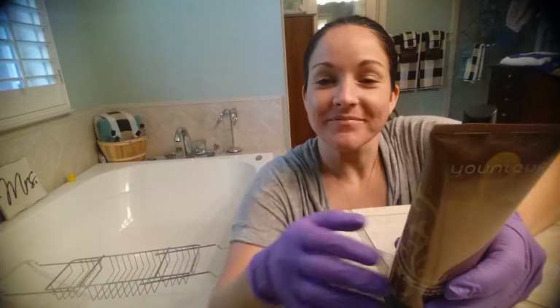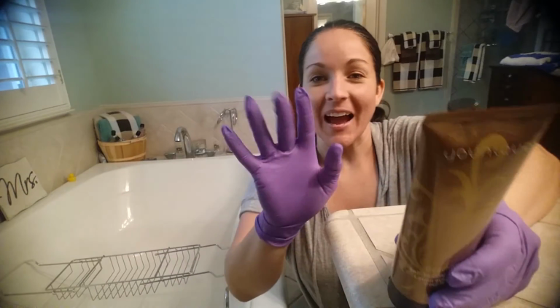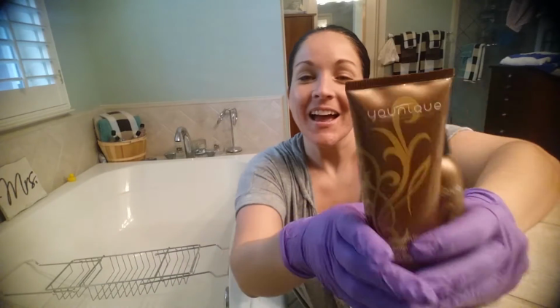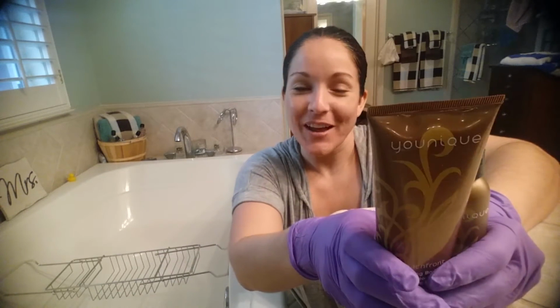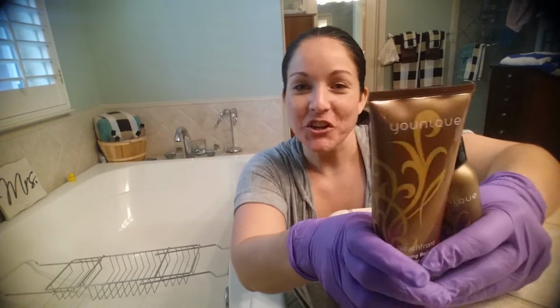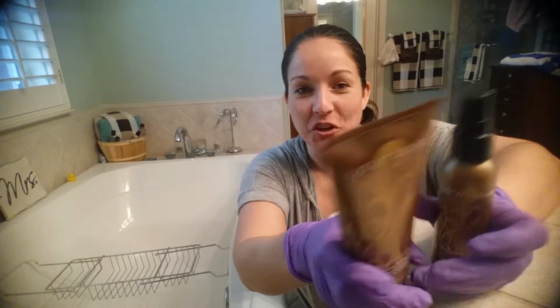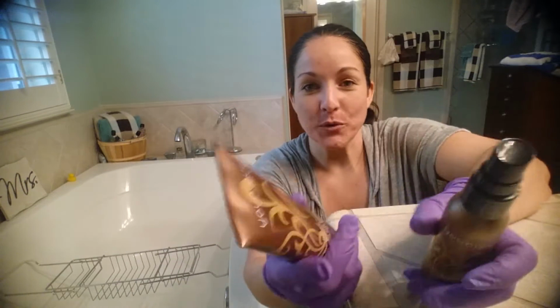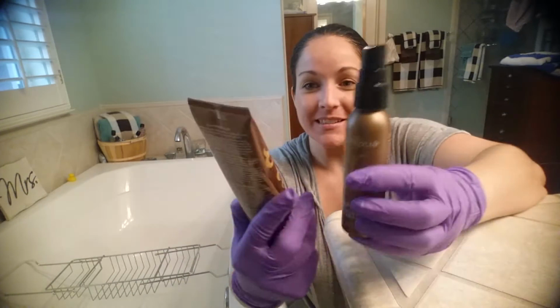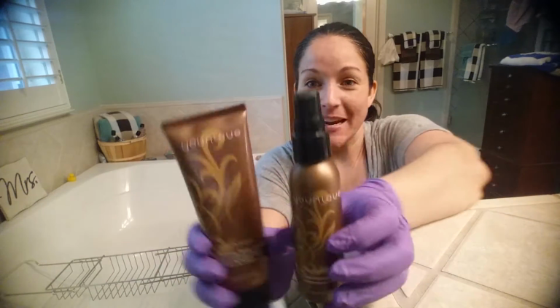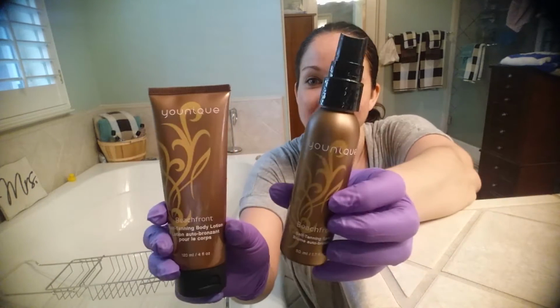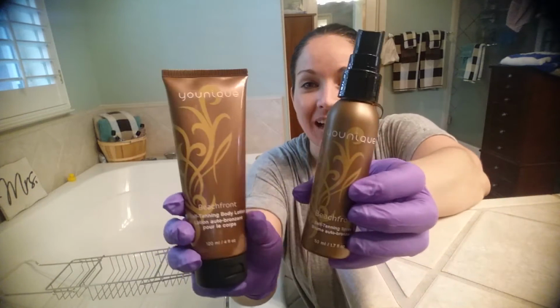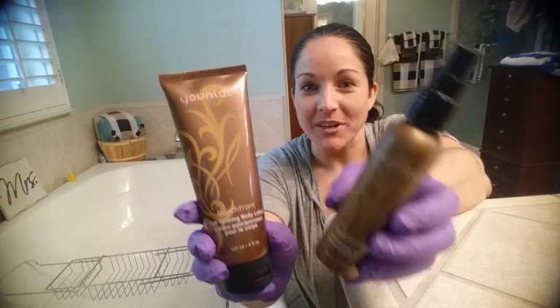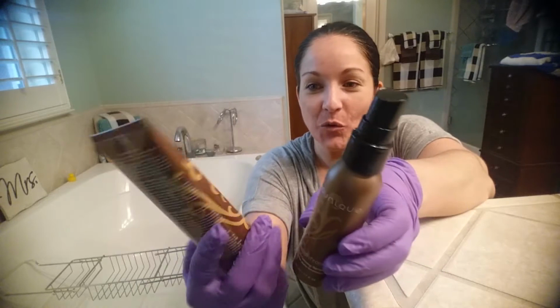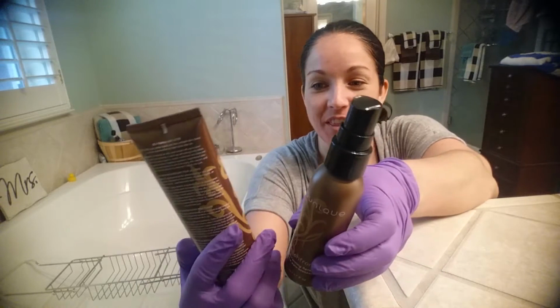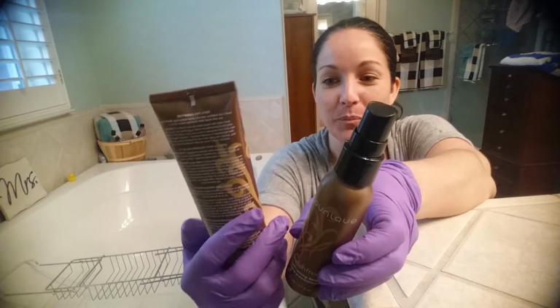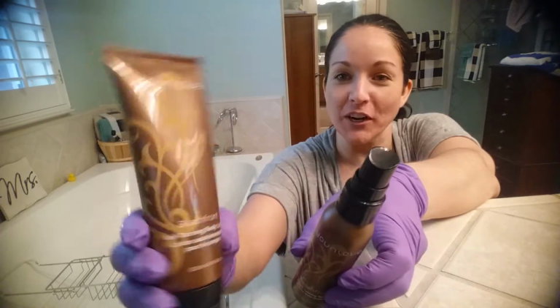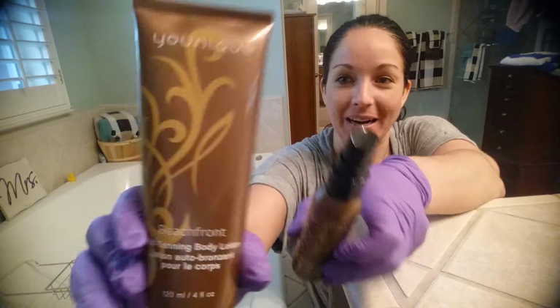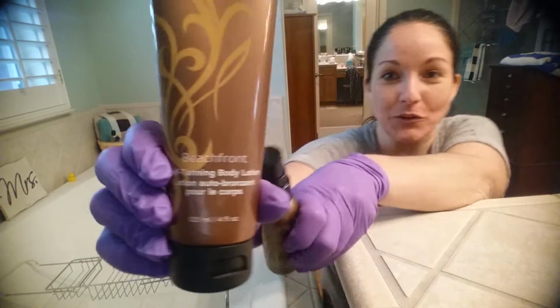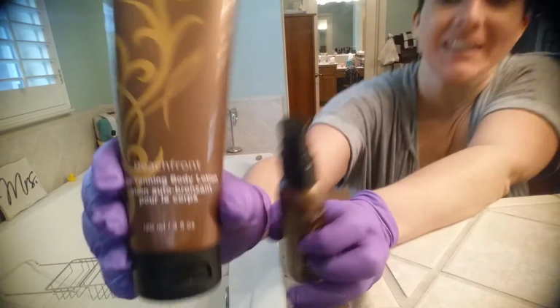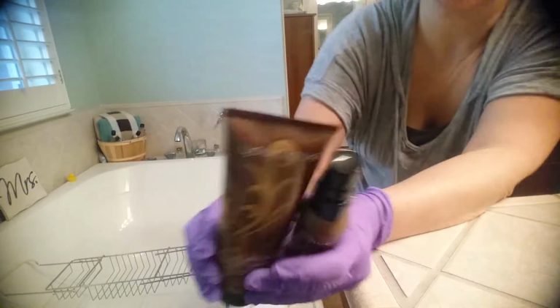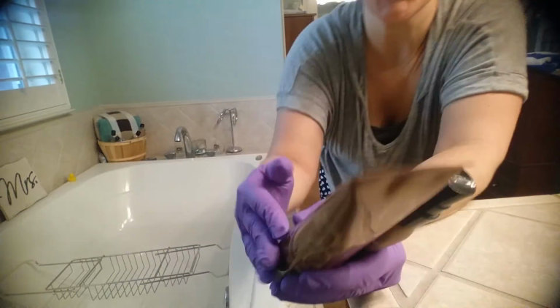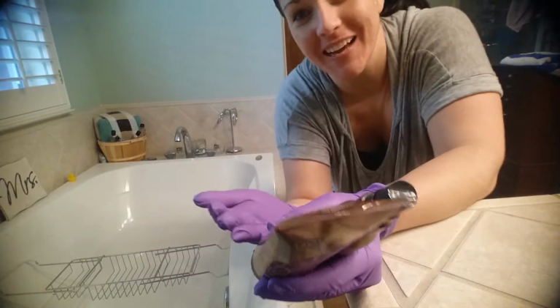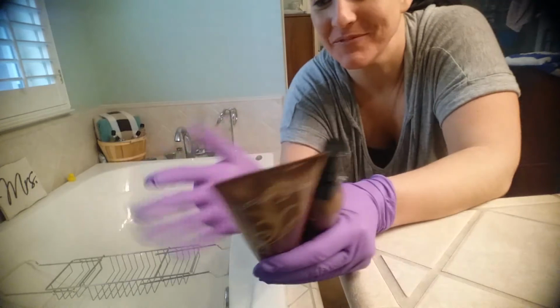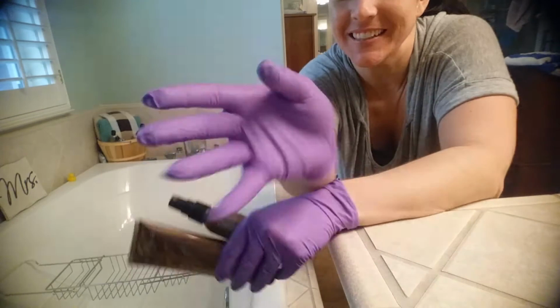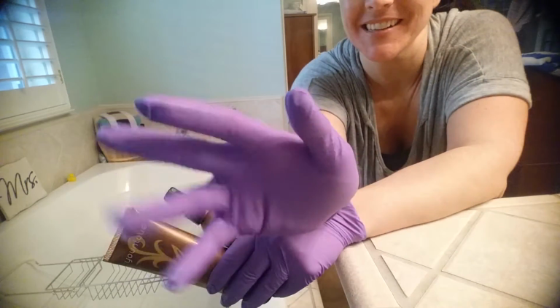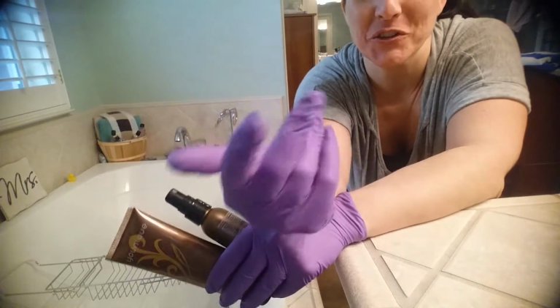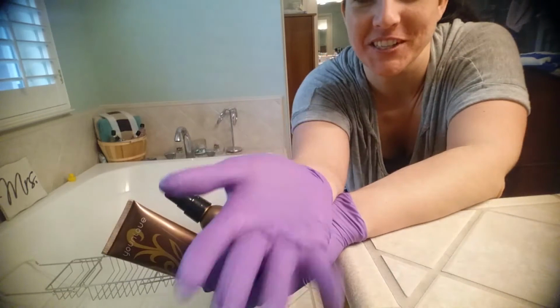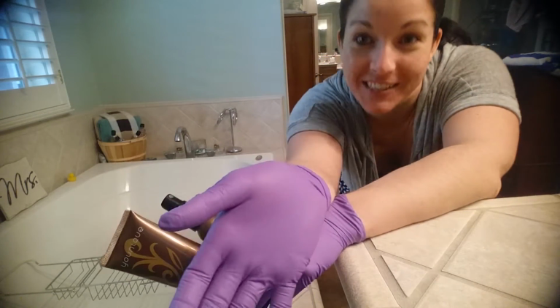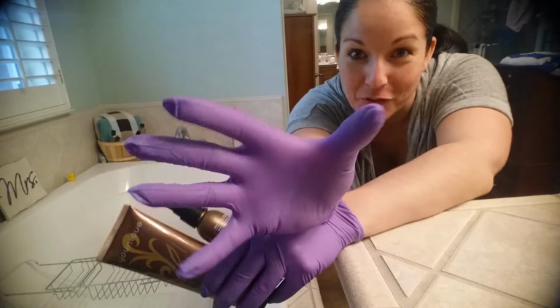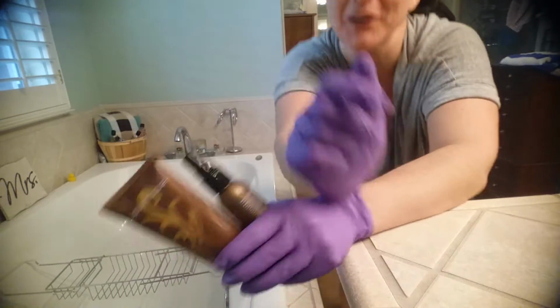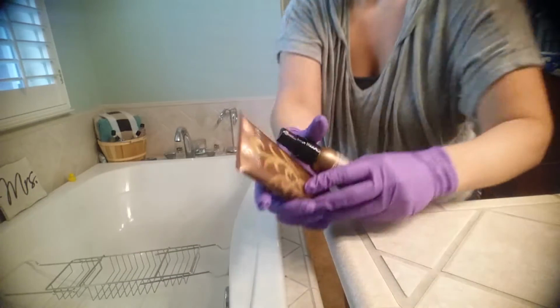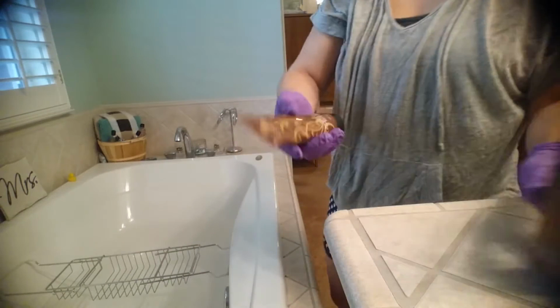I'm going to show you how to use unique self tanners. I'm going to start with their beachfront body lotion. I'm going to use latex gloves — you can pretty much get latex gloves from anywhere.